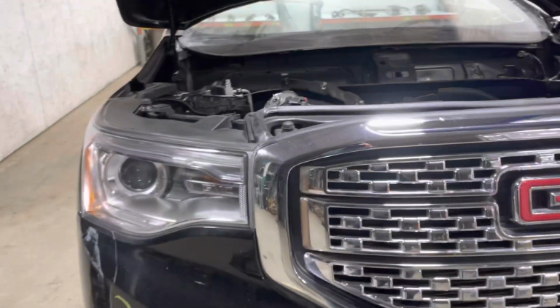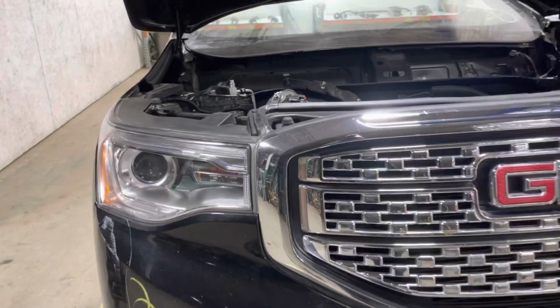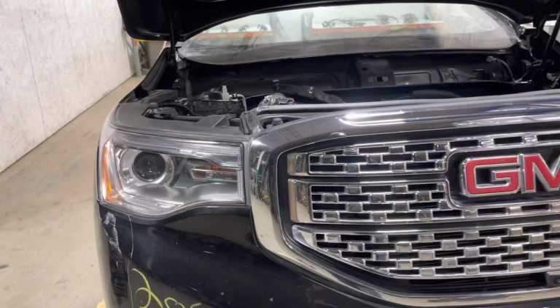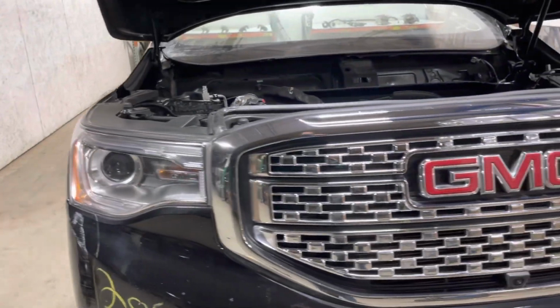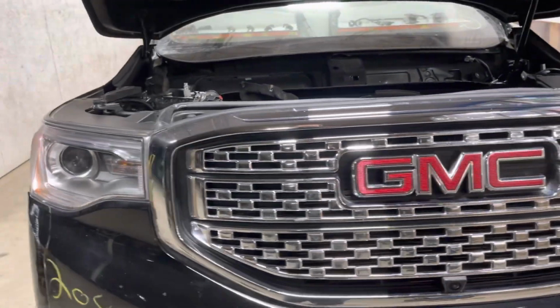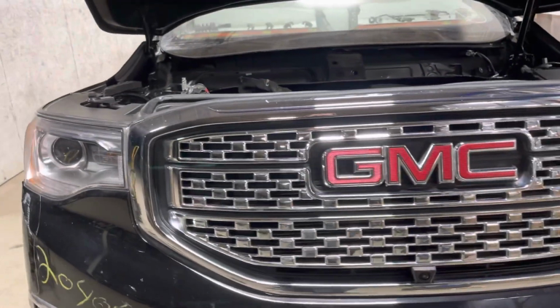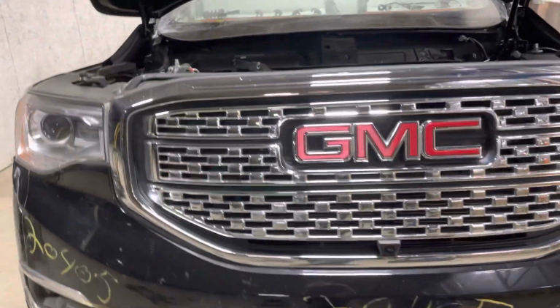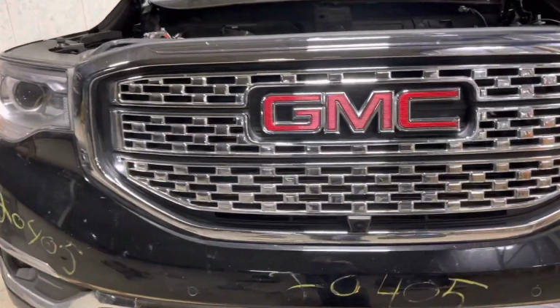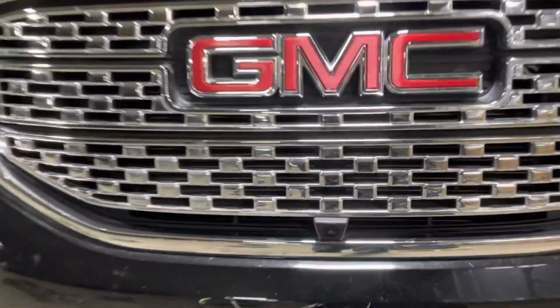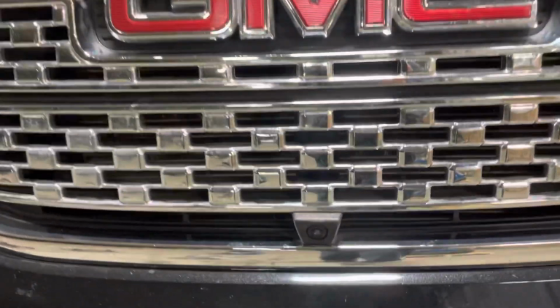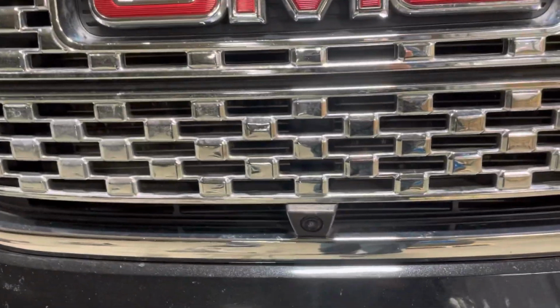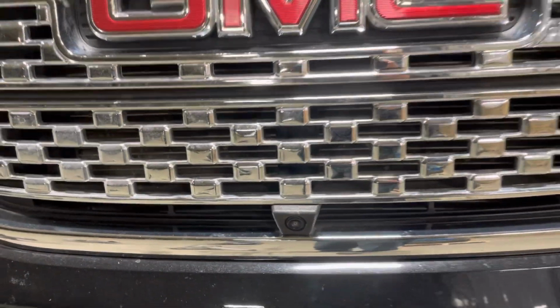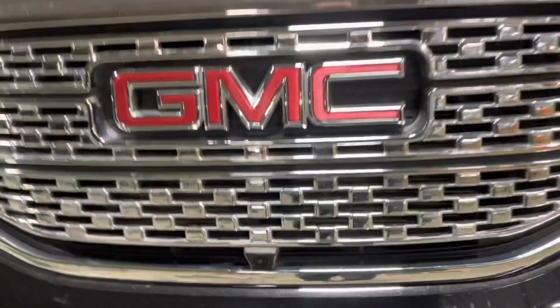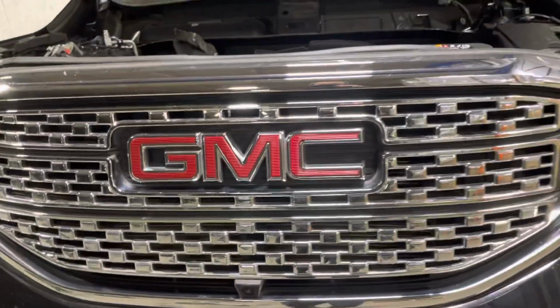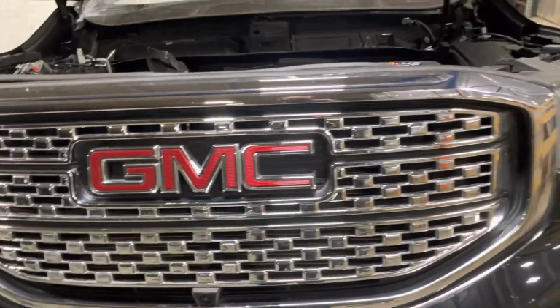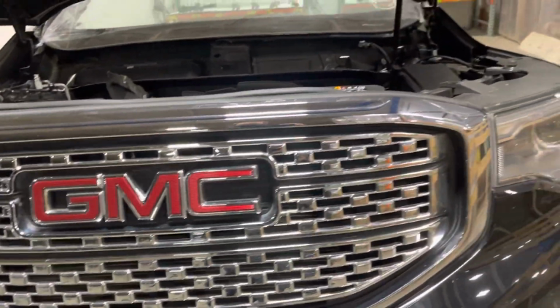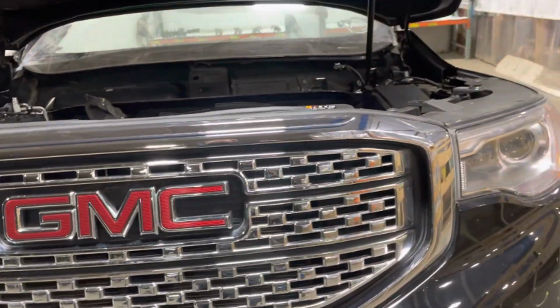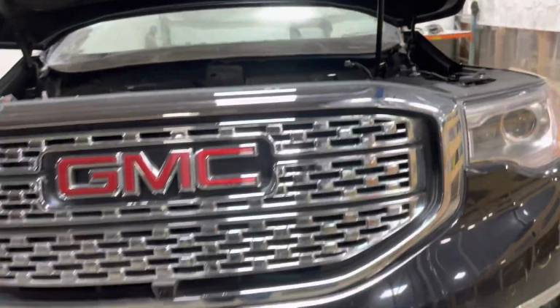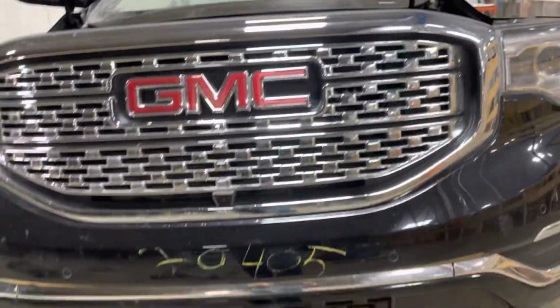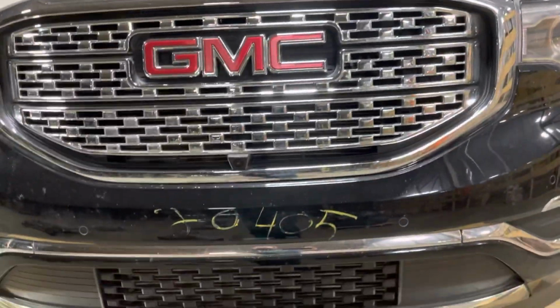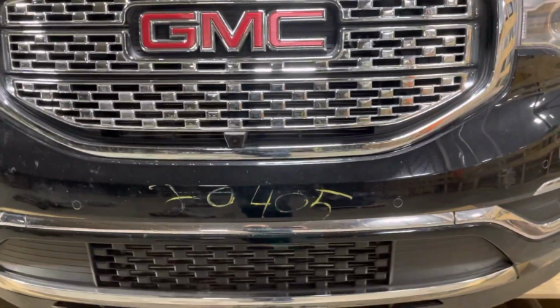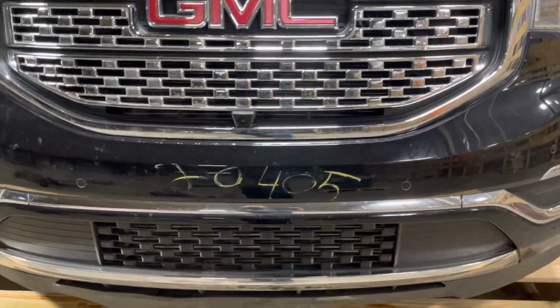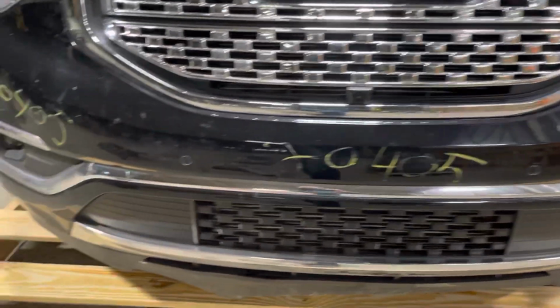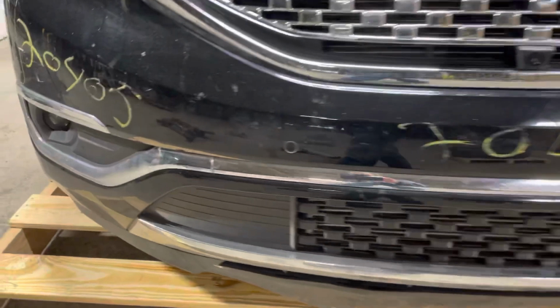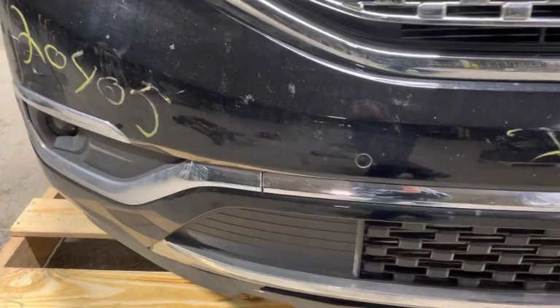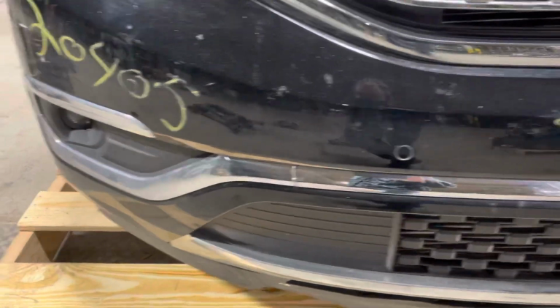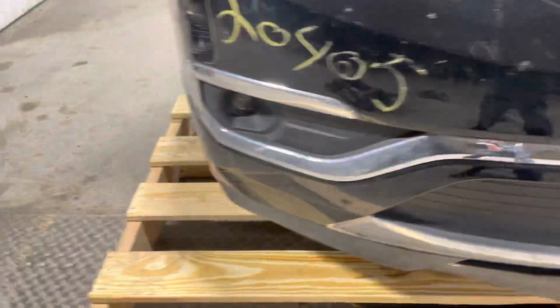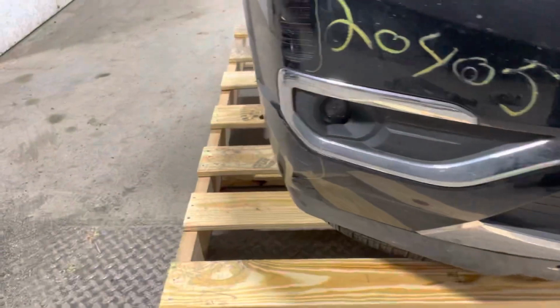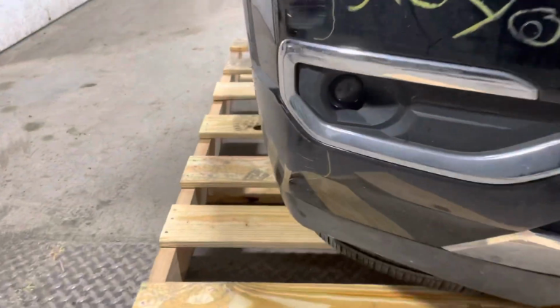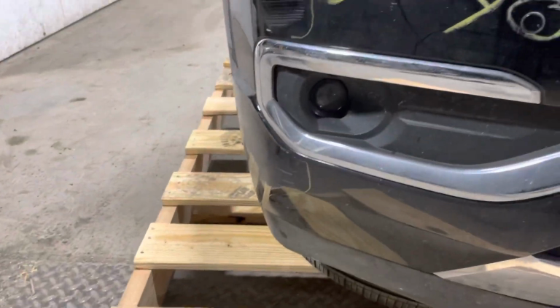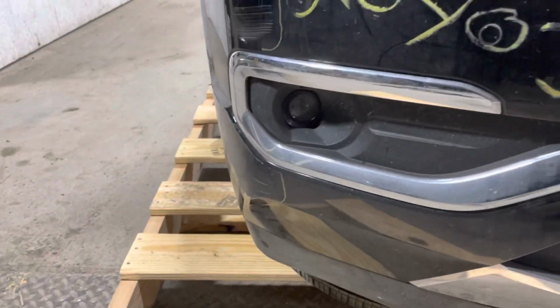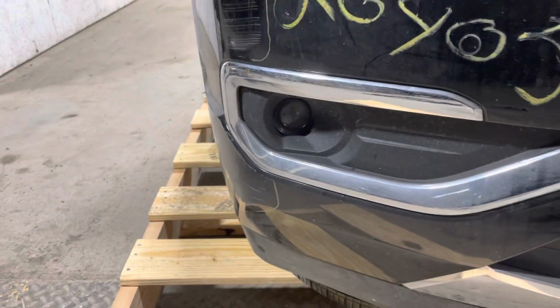Got the Denali-style grille, which has the front camera. No damage to the grille. These have the front park assist sensors, and you get the fog light down there as well.